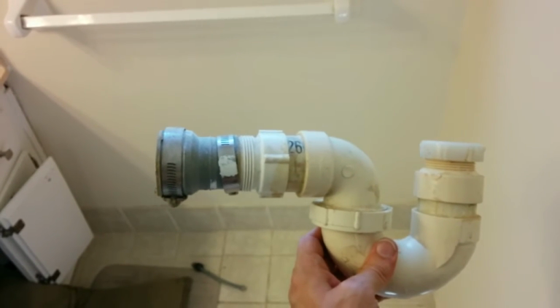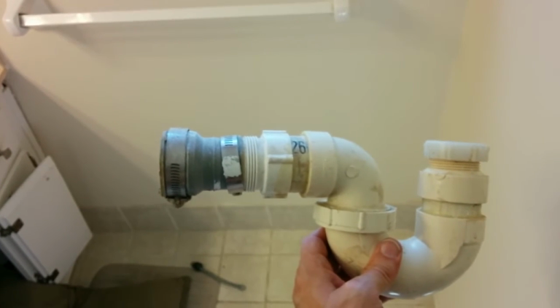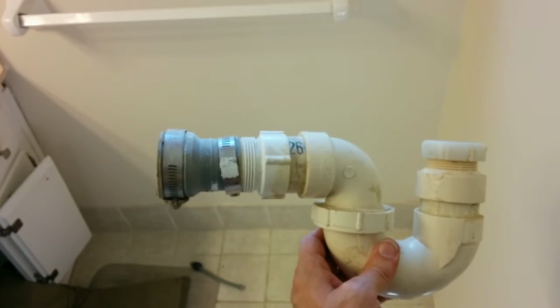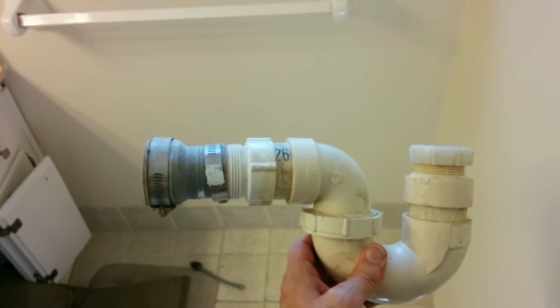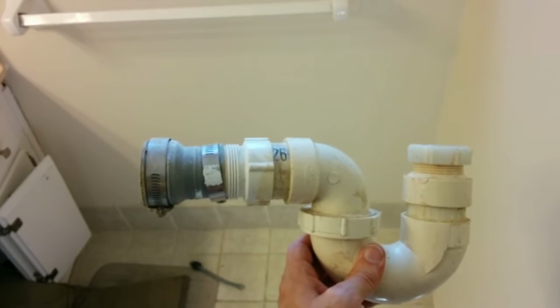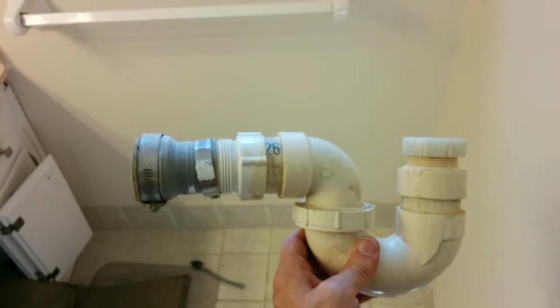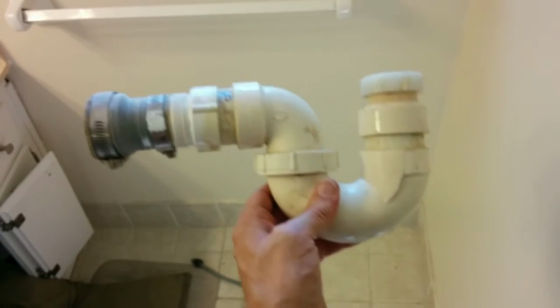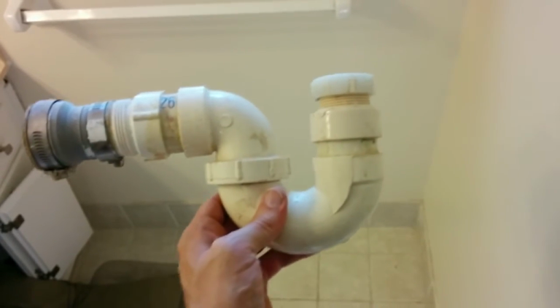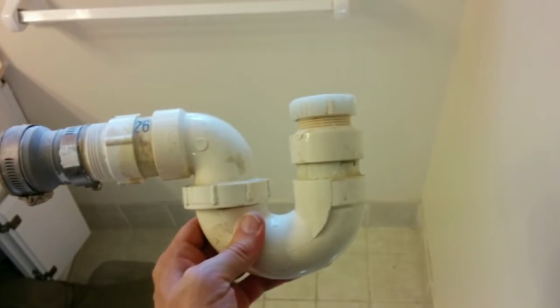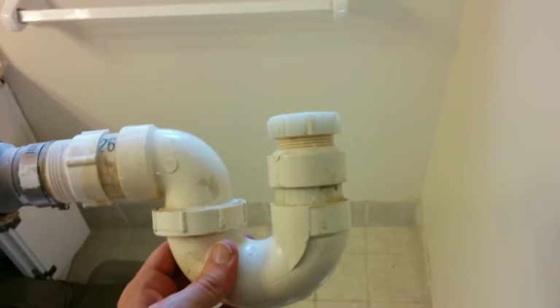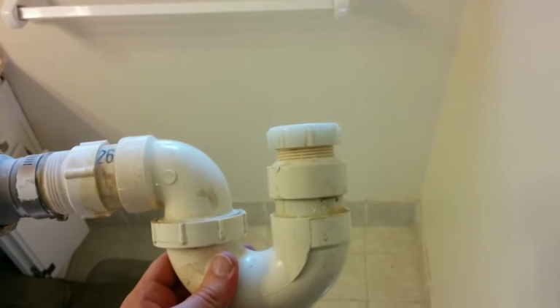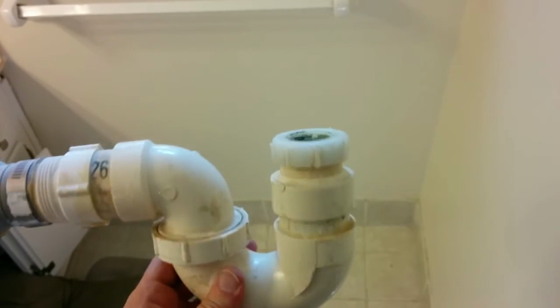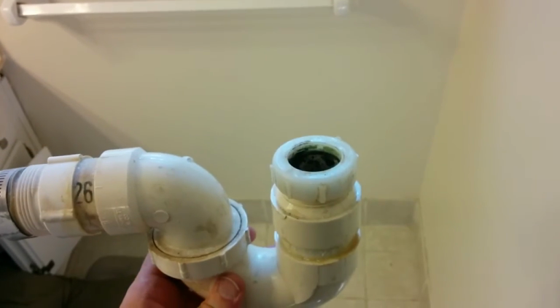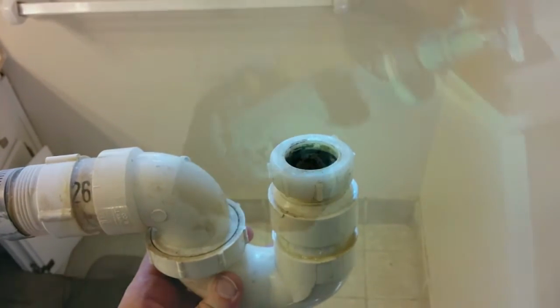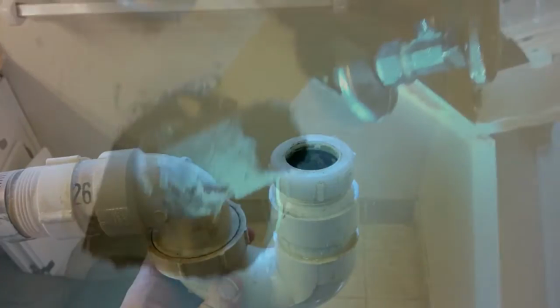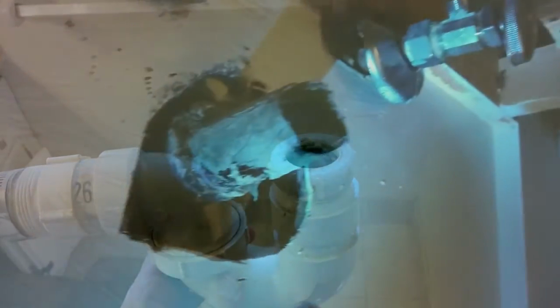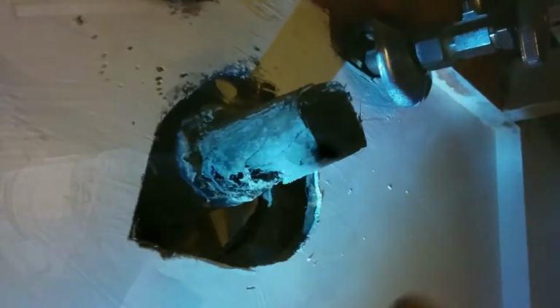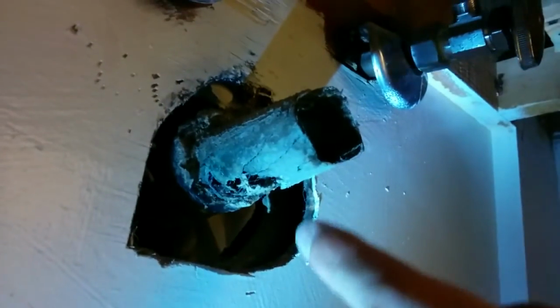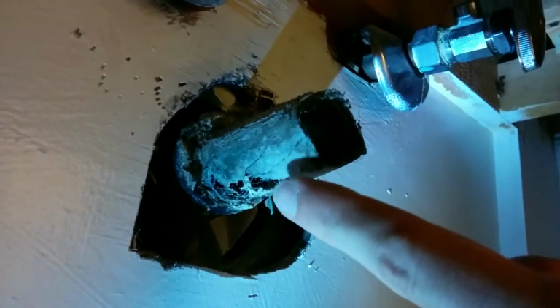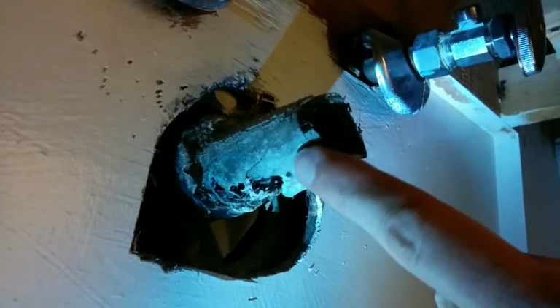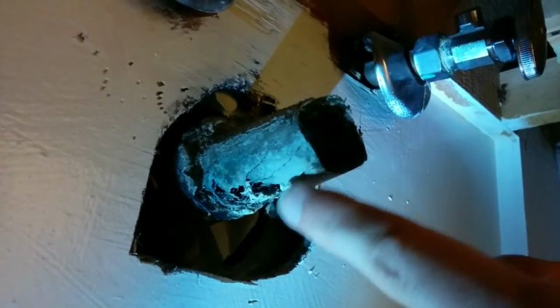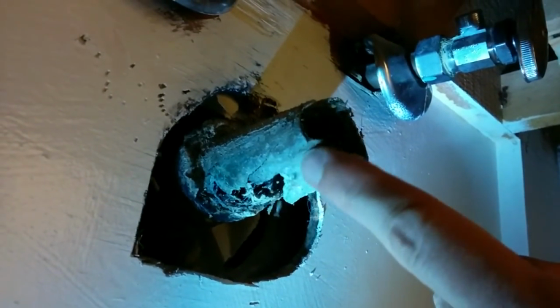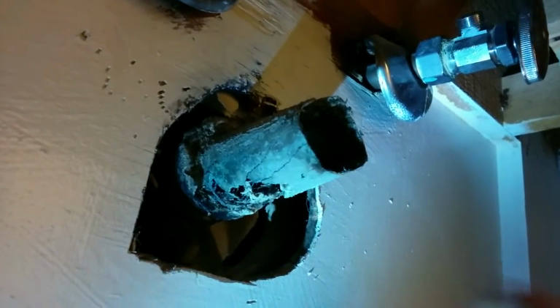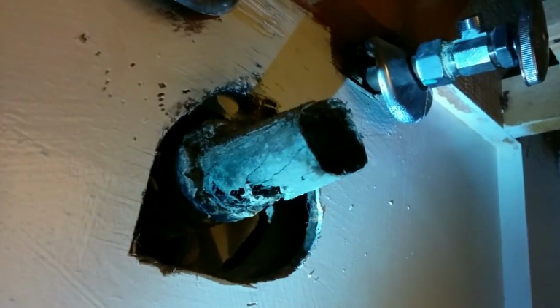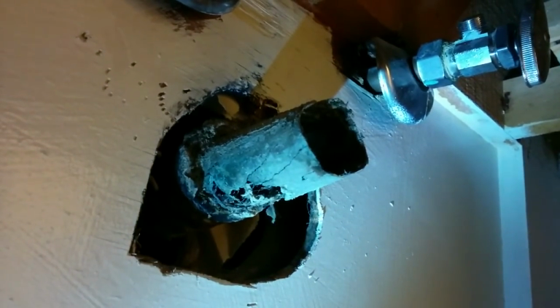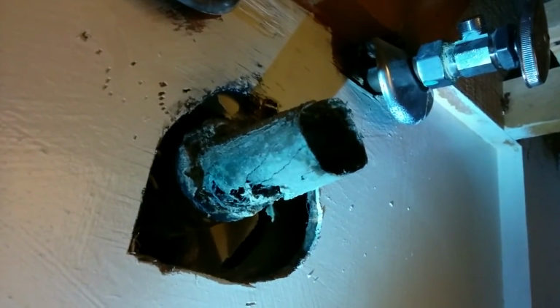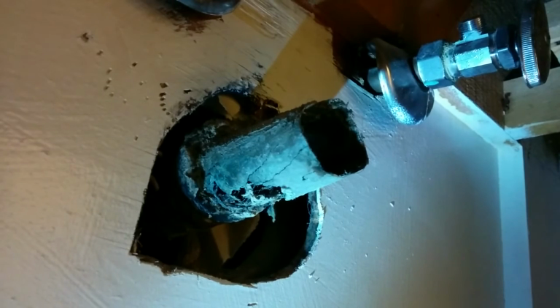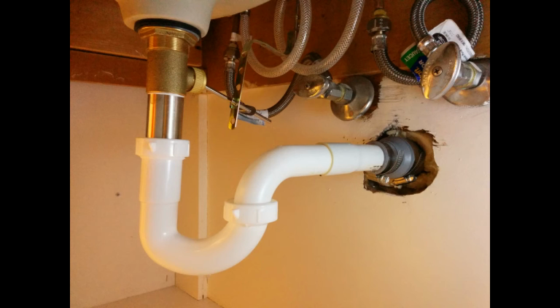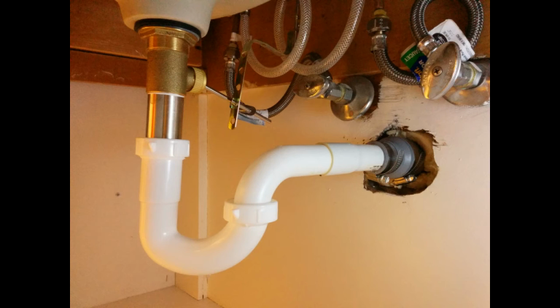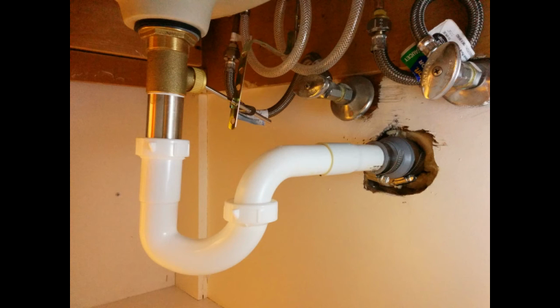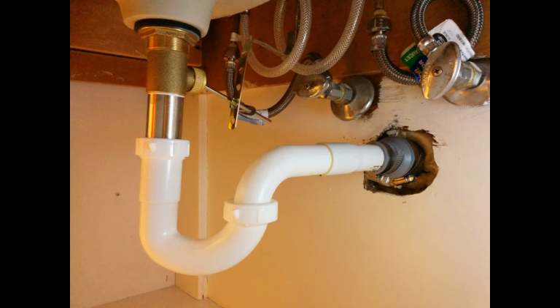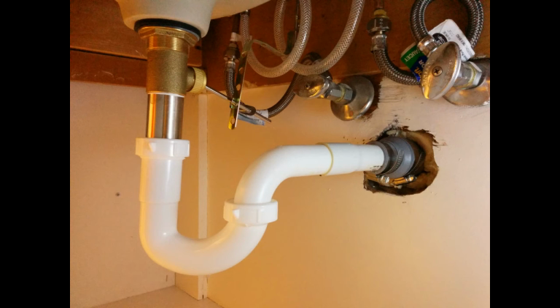It then goes from one and a quarter back to one and a half, followed by a one and a half inch p-trap down to a one and a quarter. The result is one and a quarter inch throughout.